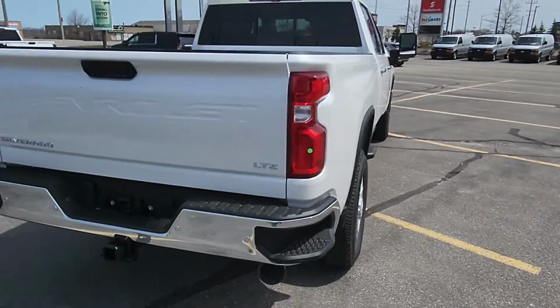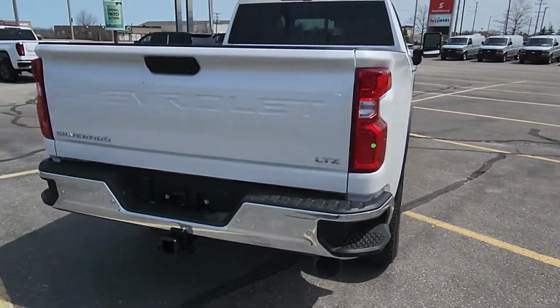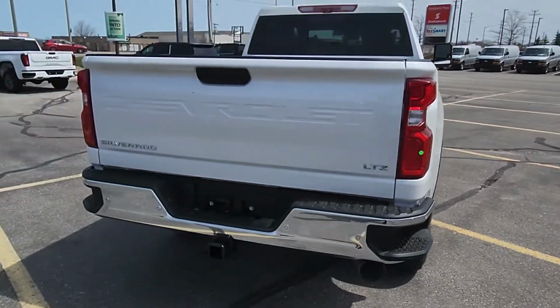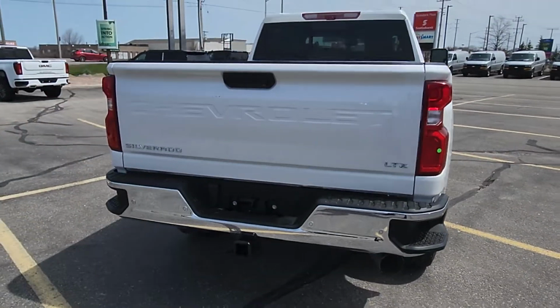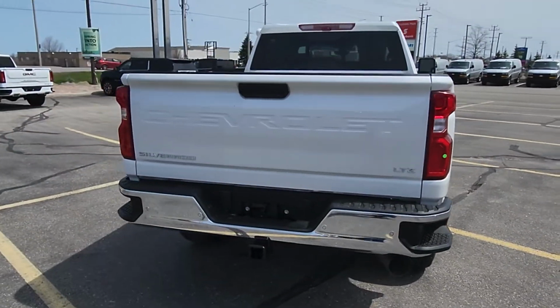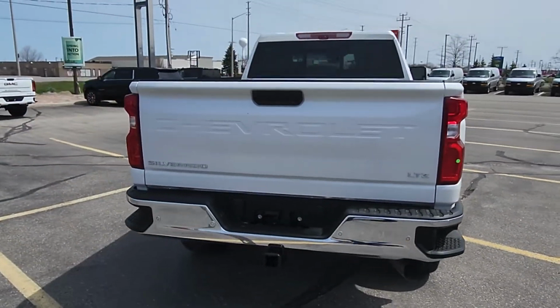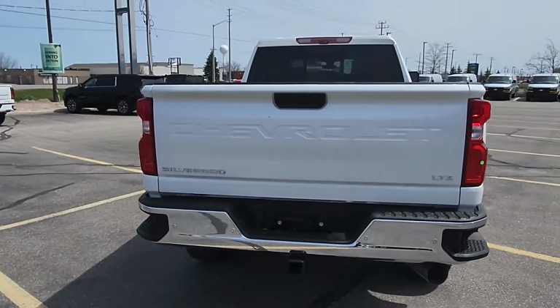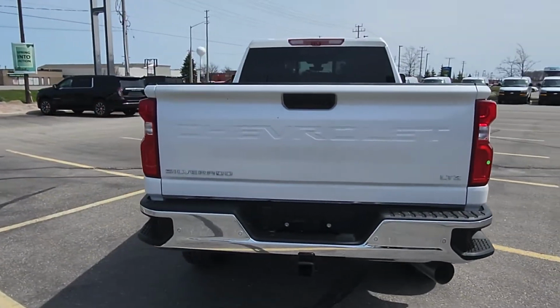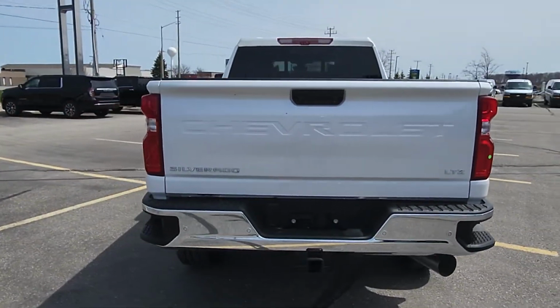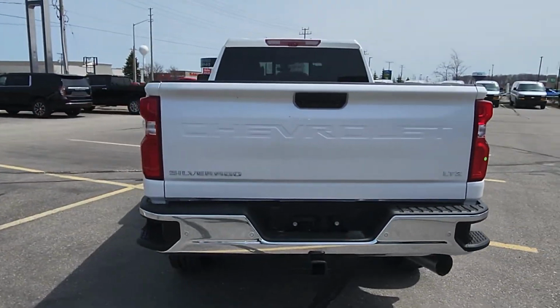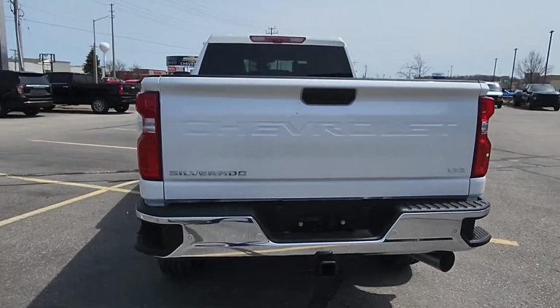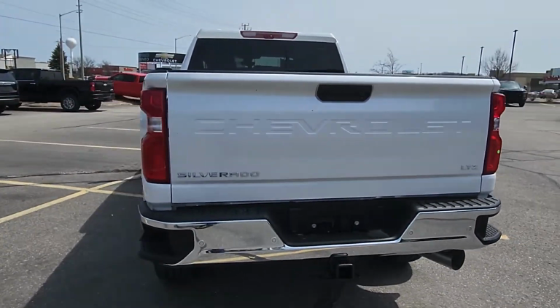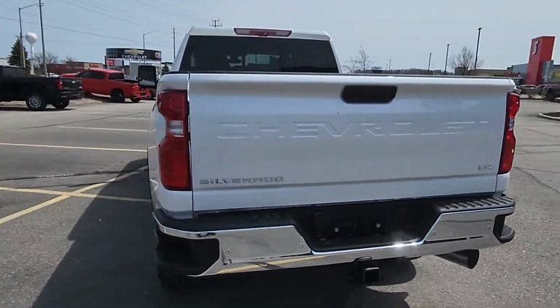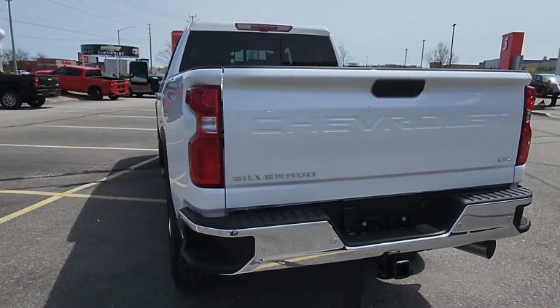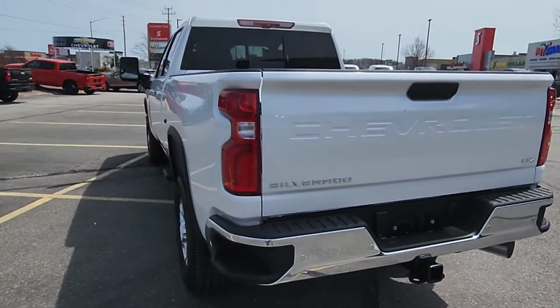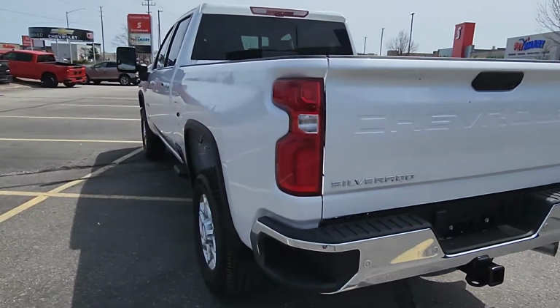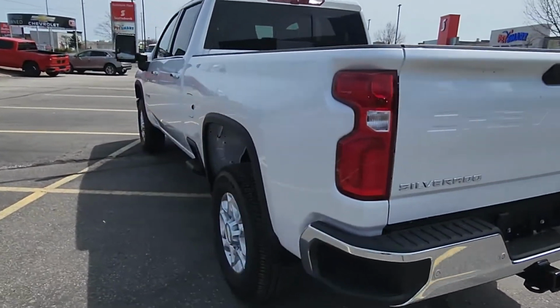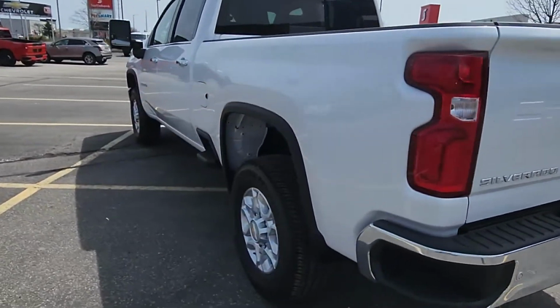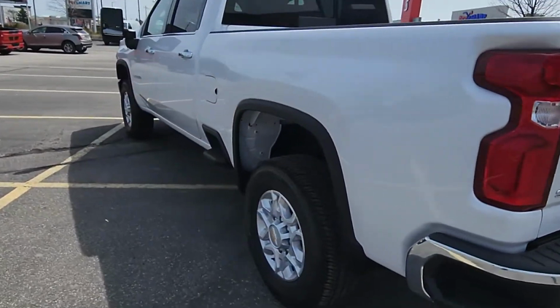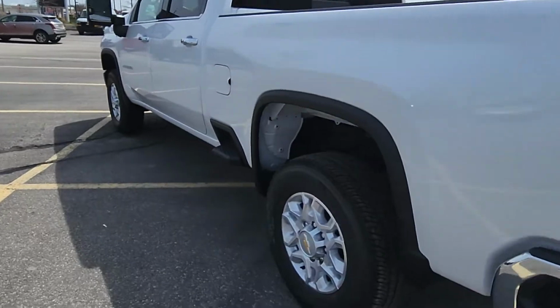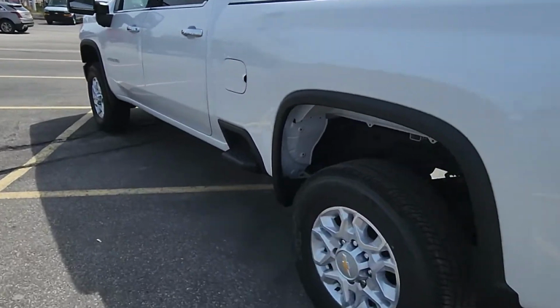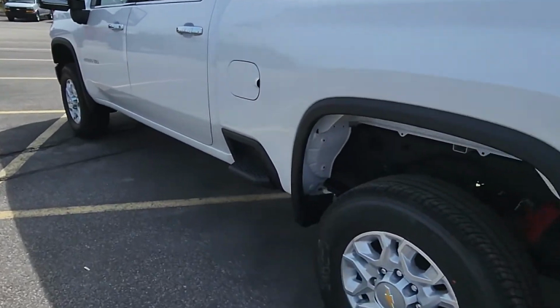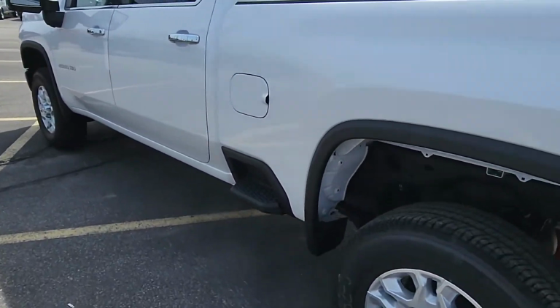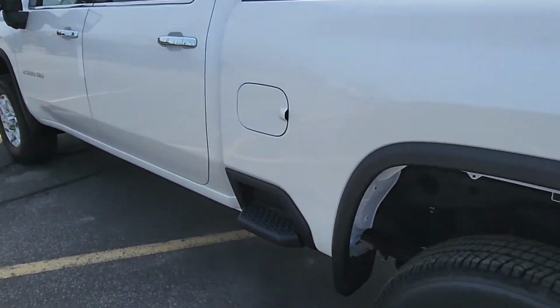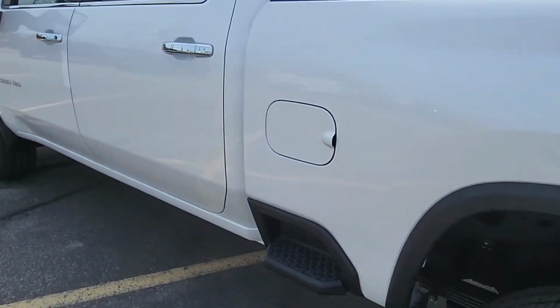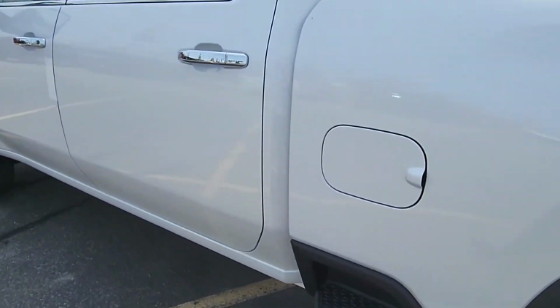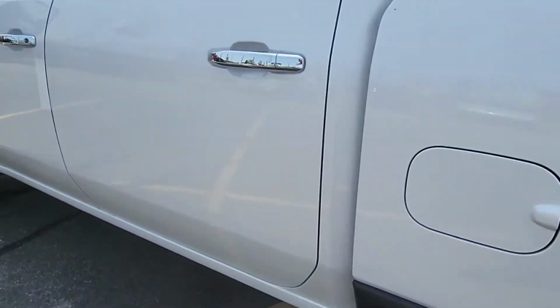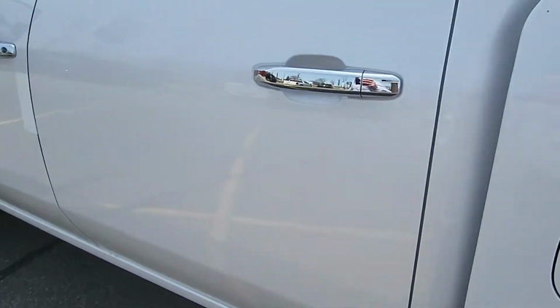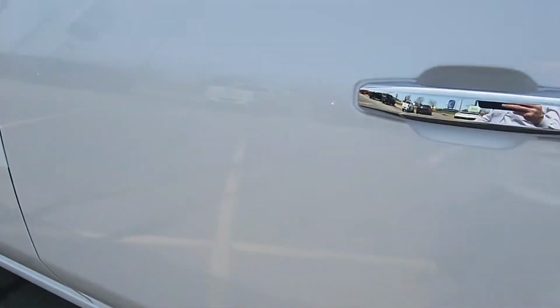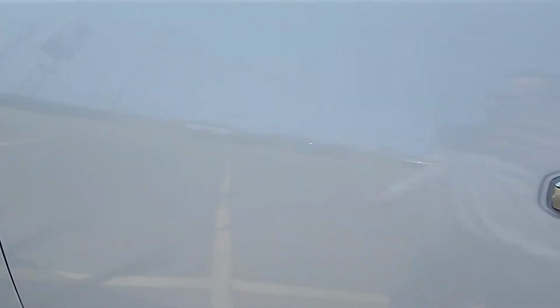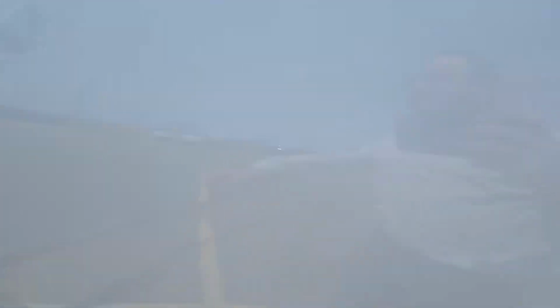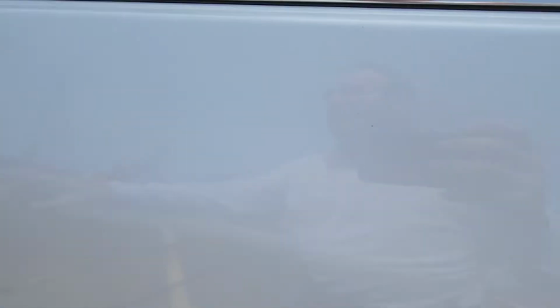Show you the nice big rear end on this thing. Big trailer package. And it is fully jammed inside.